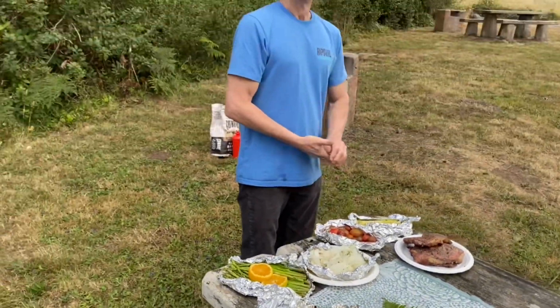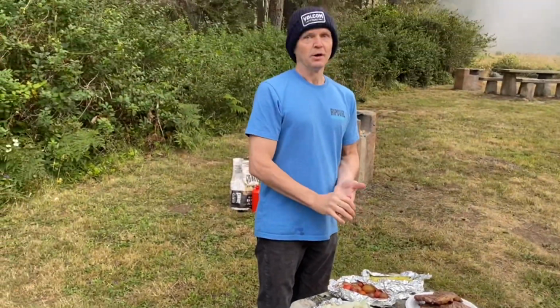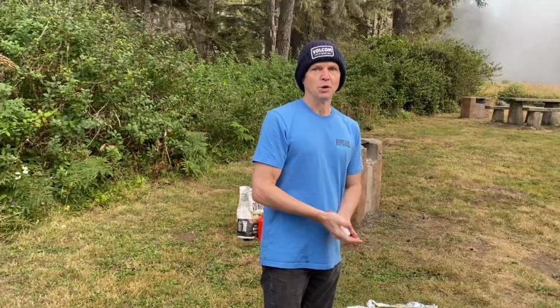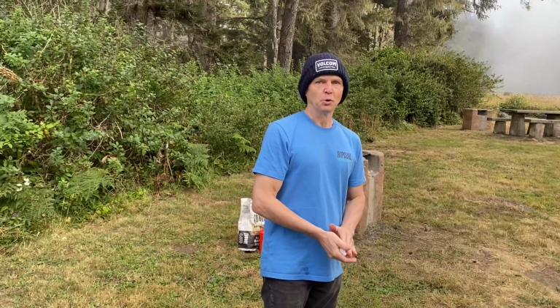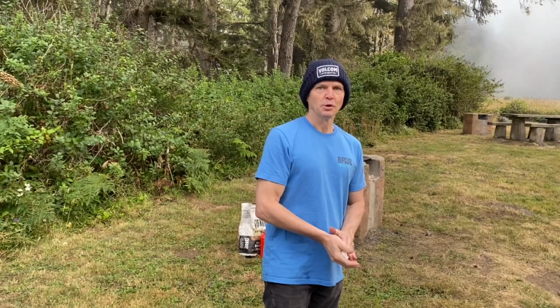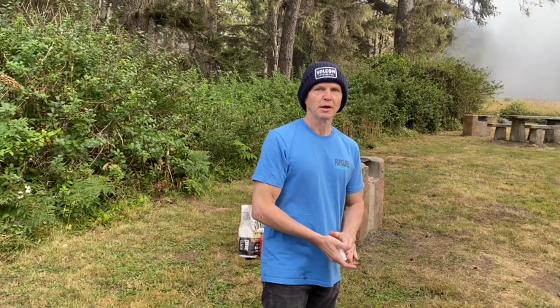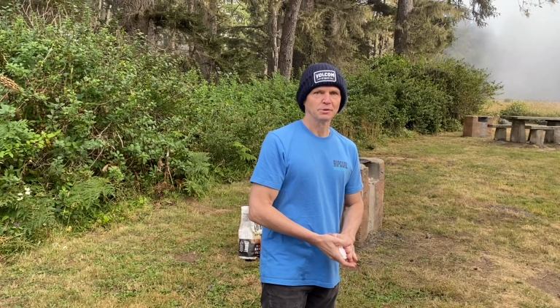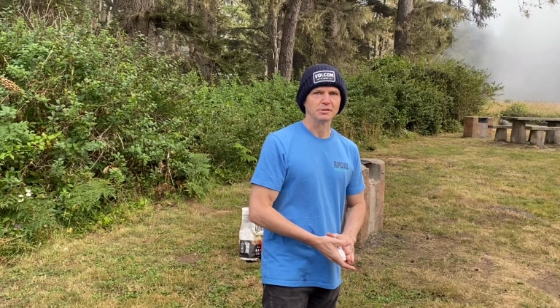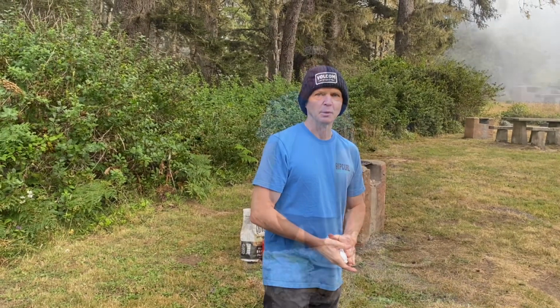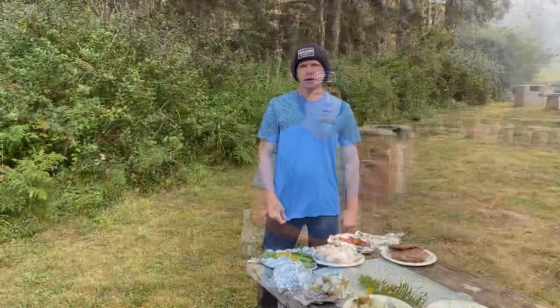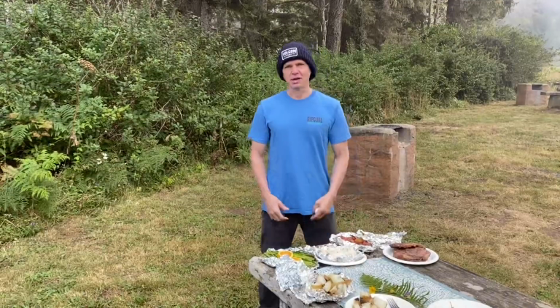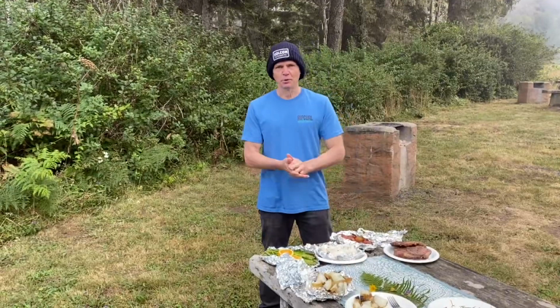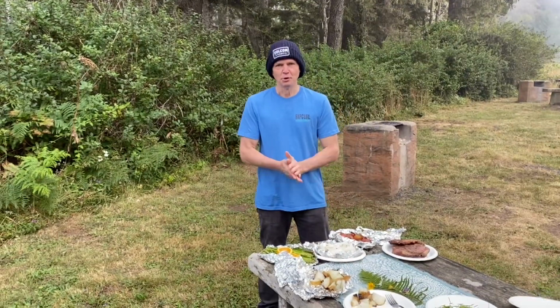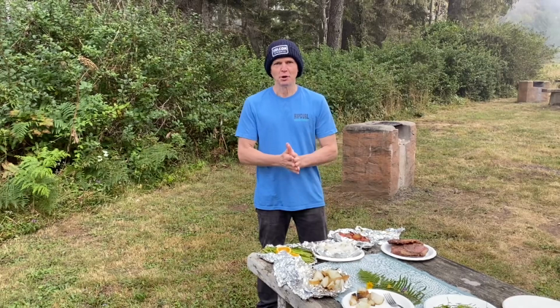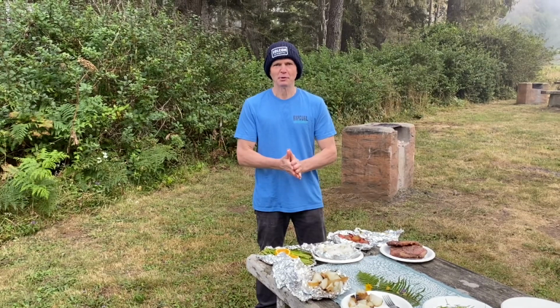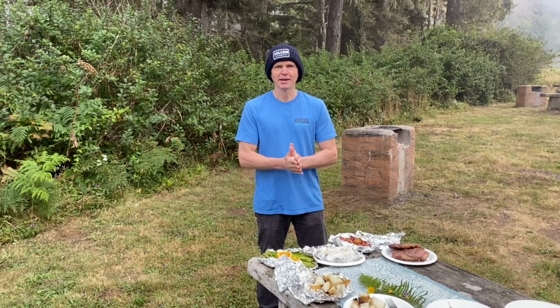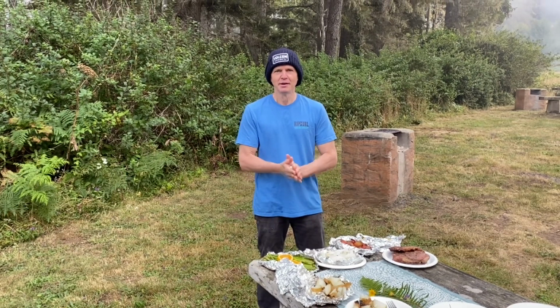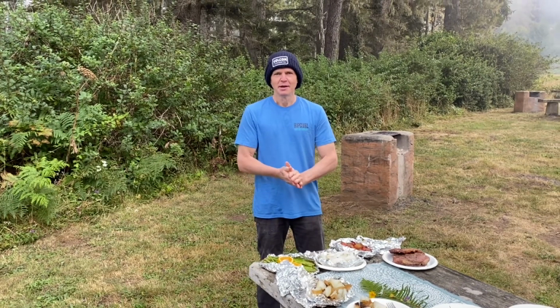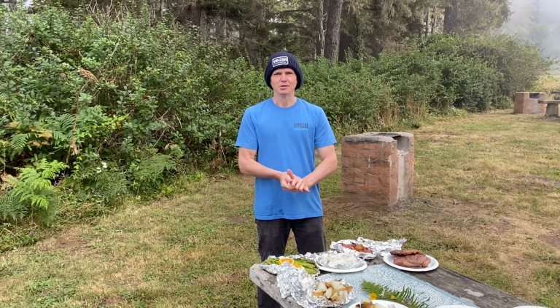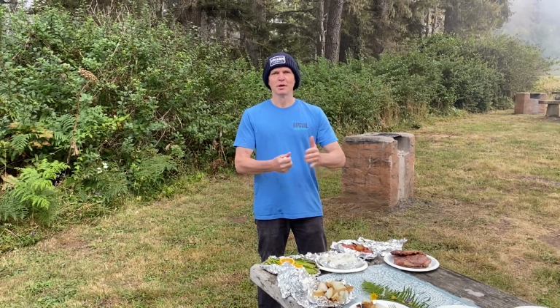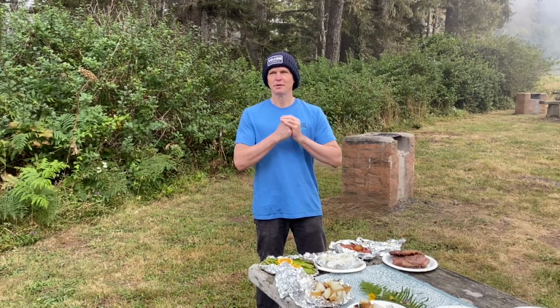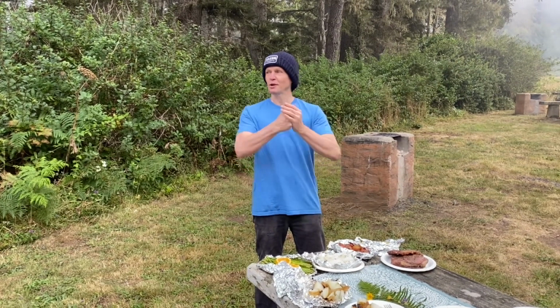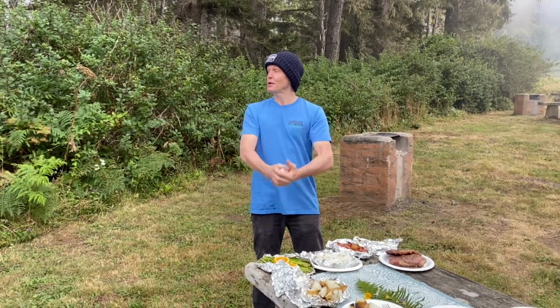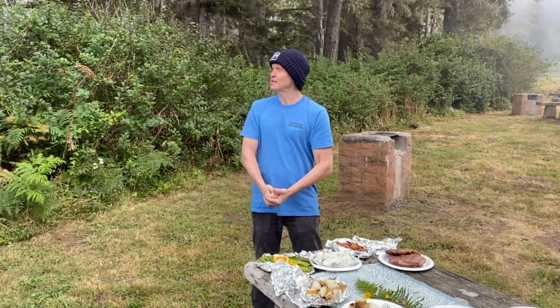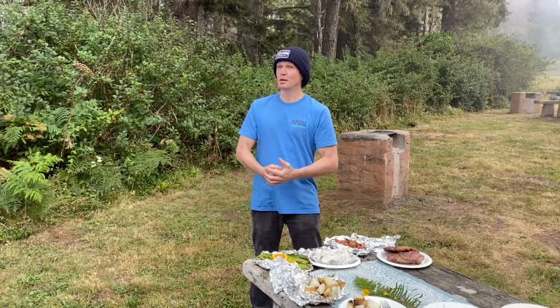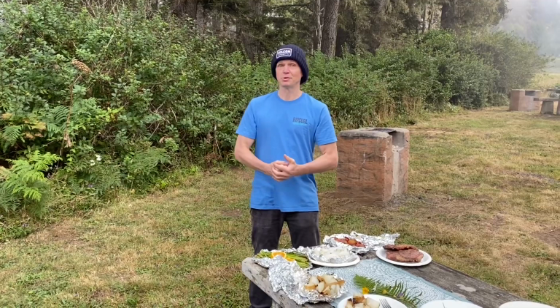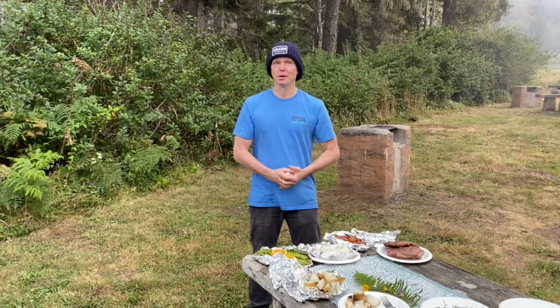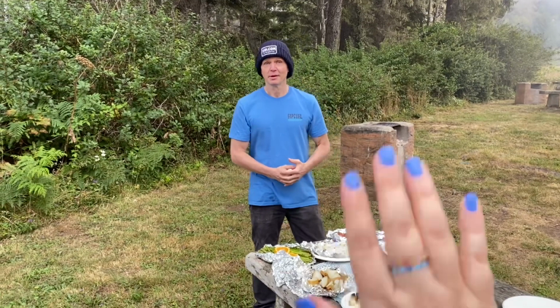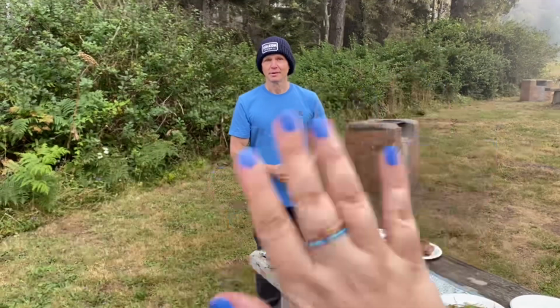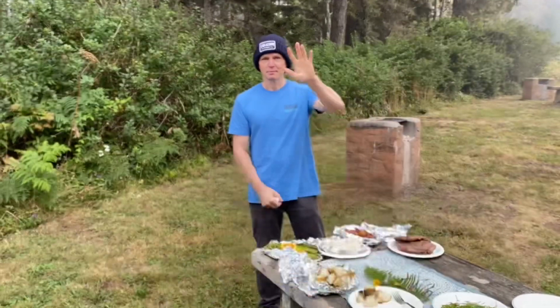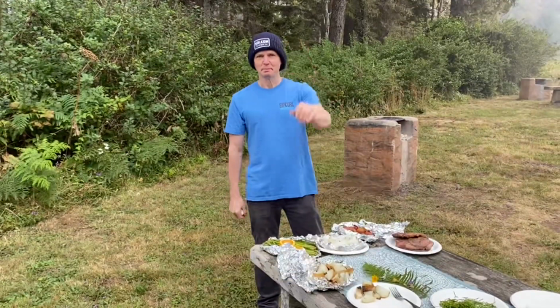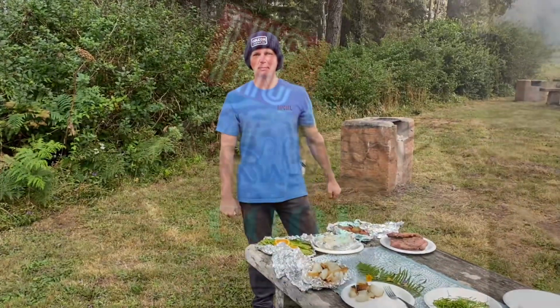For now, I'm Joey, the quarantine cook, and we'll see you next time. And Shandy, I want to thank you for helping me out today and enjoying this area with us. This has been a great trip. Bye.